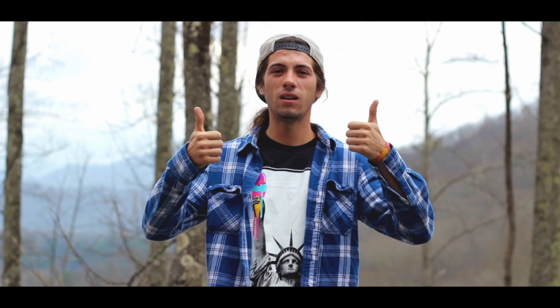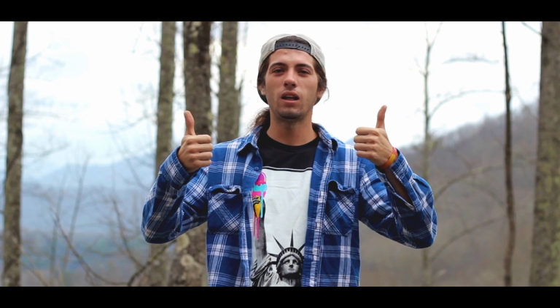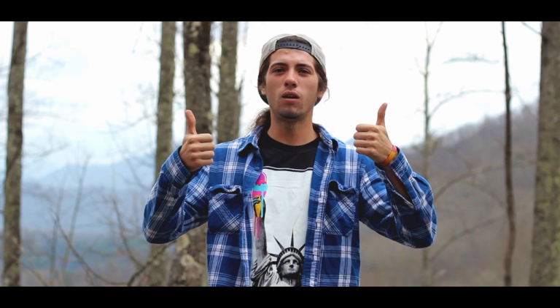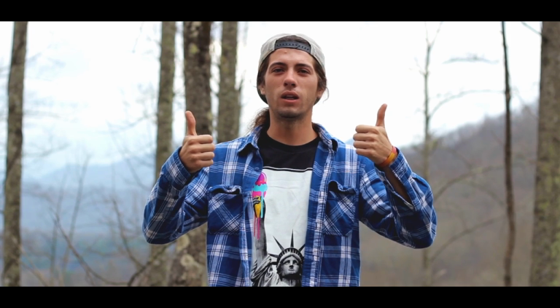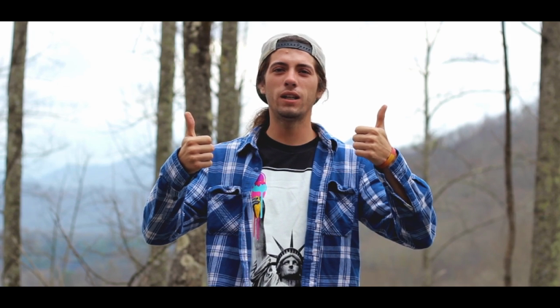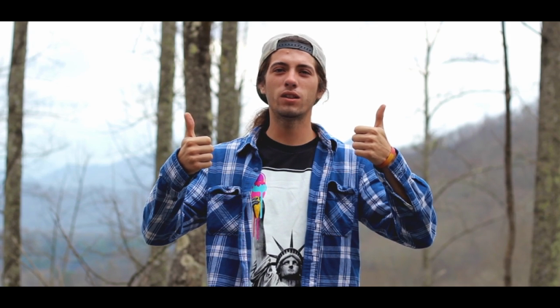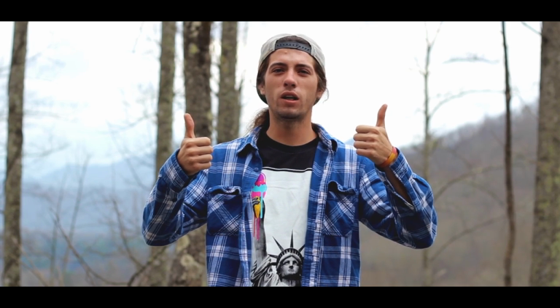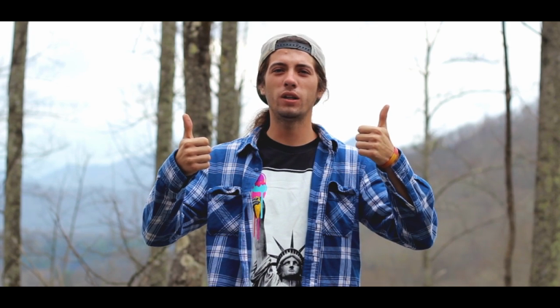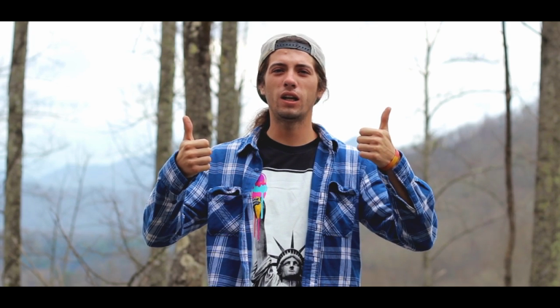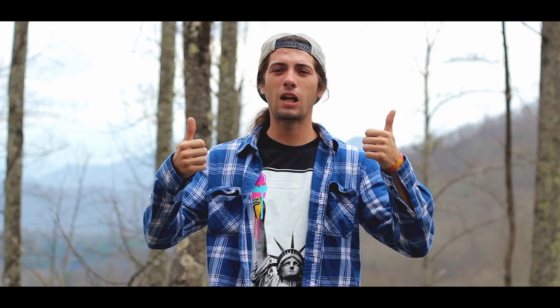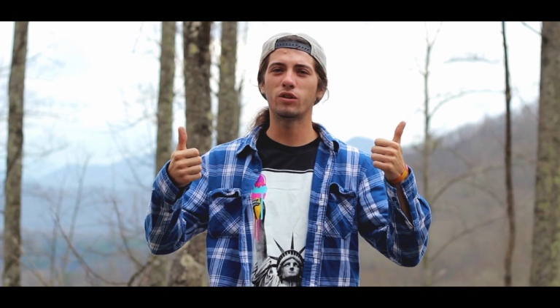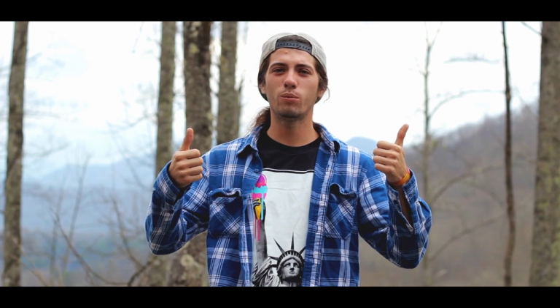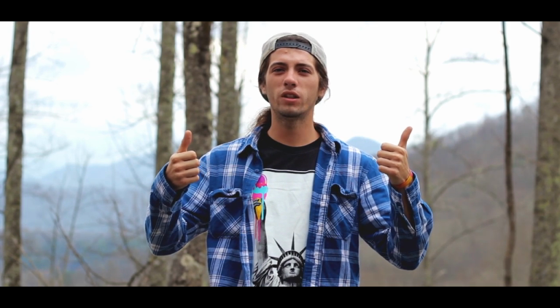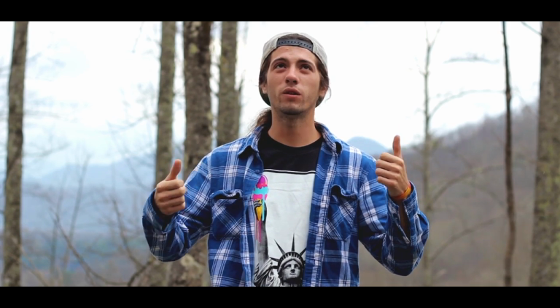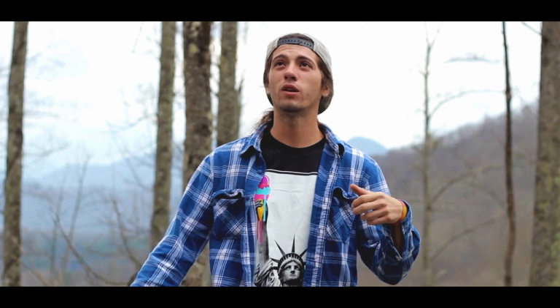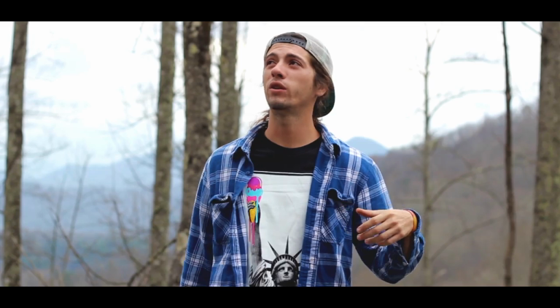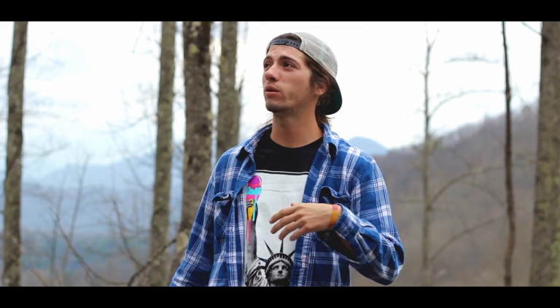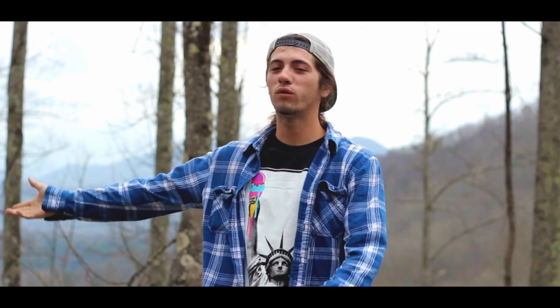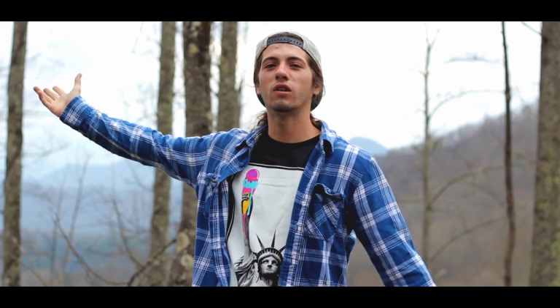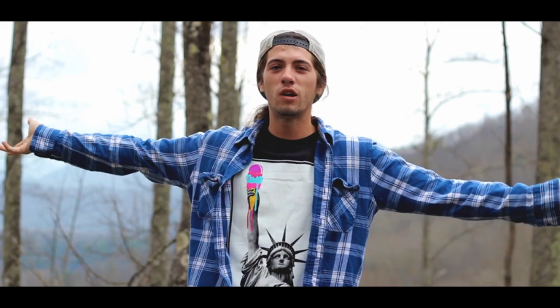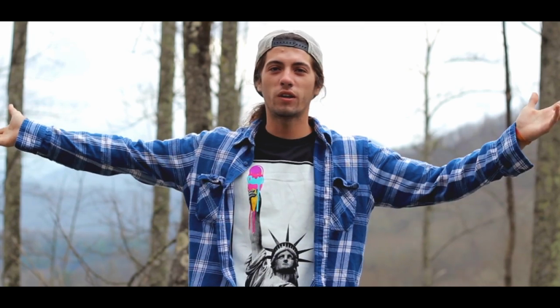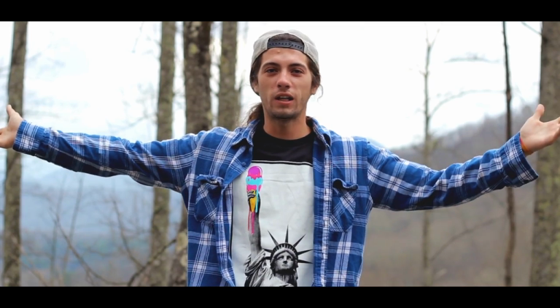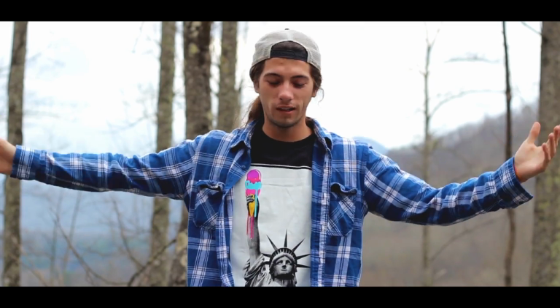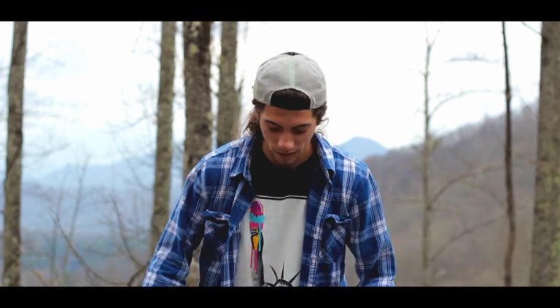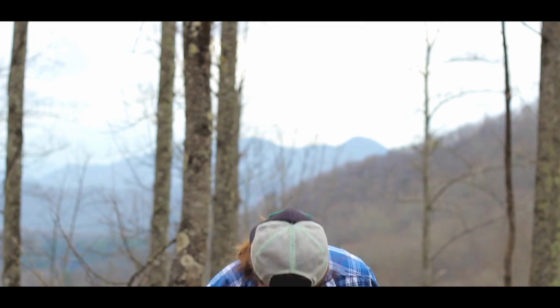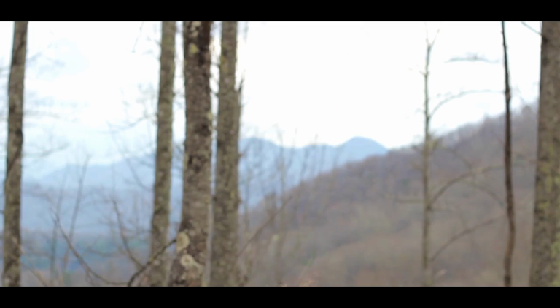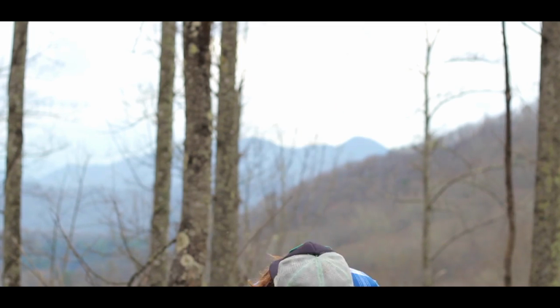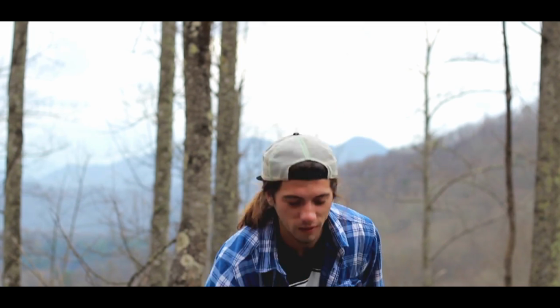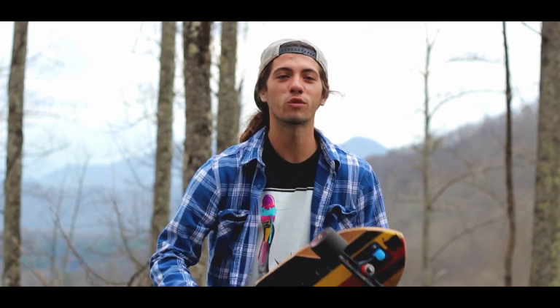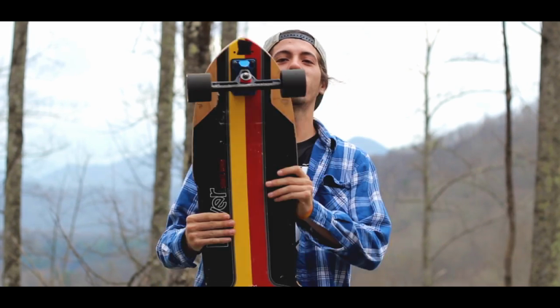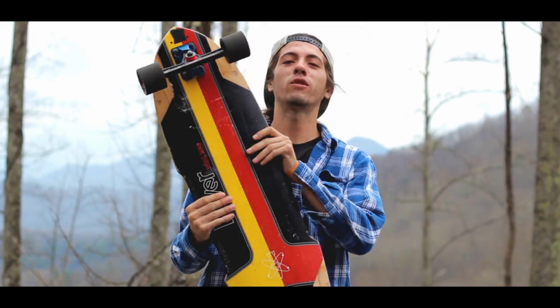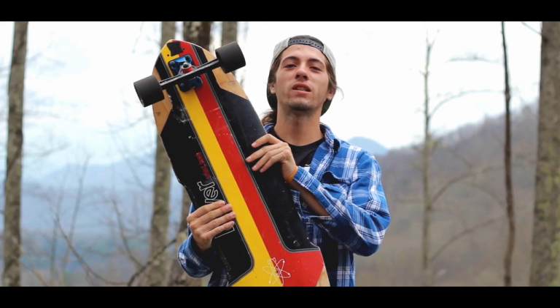Hello guys, this is Barney with Clever Skateboards doing a review in beautiful North Carolina. Today we have the Smart Bomb 37.